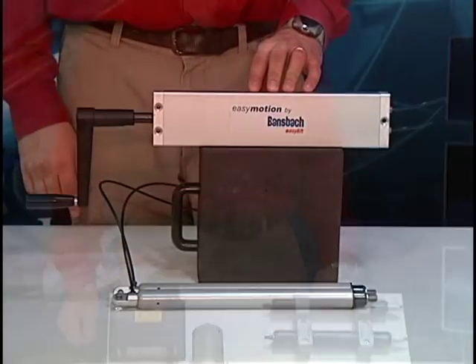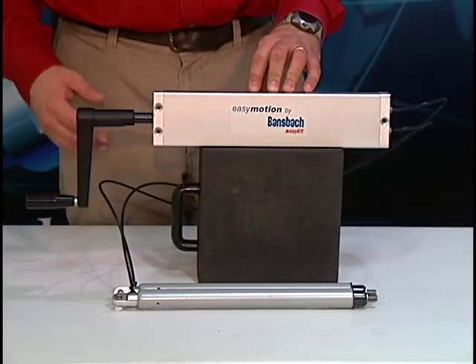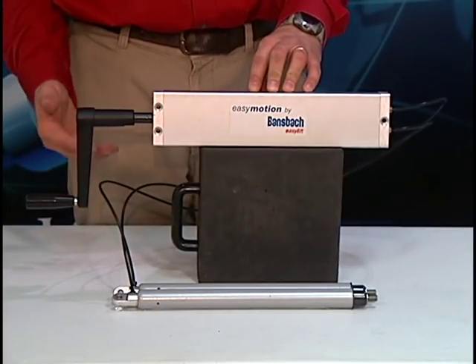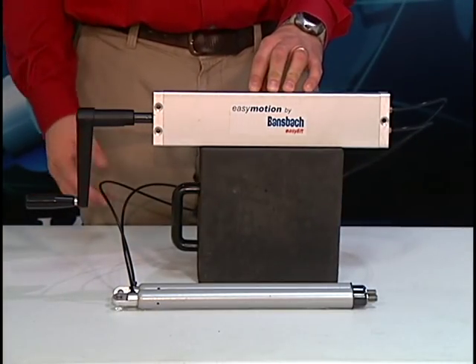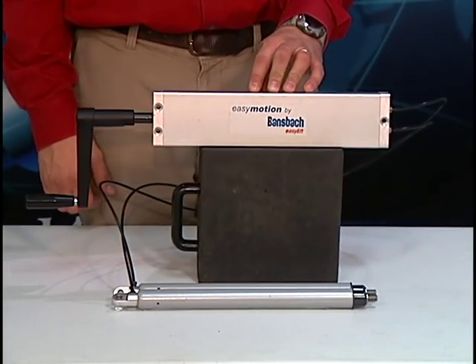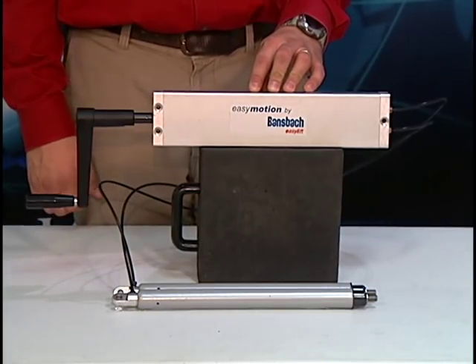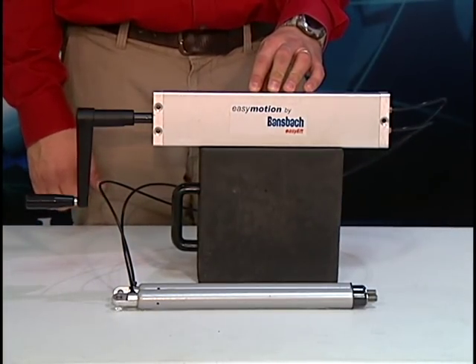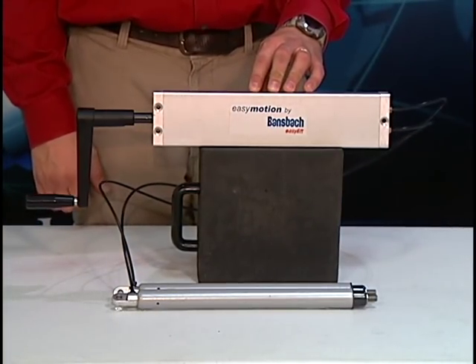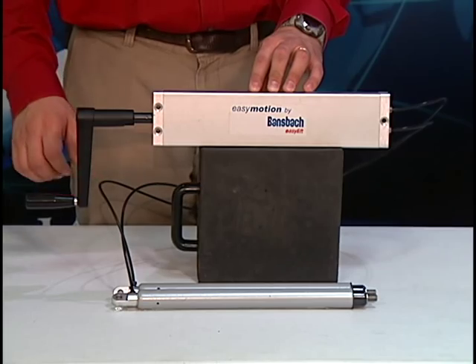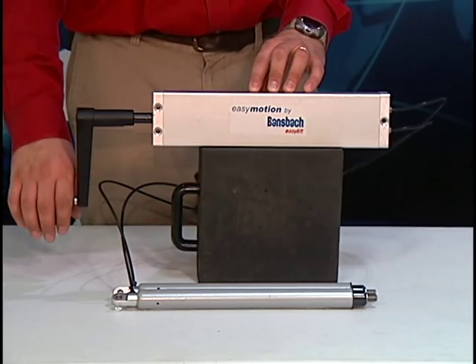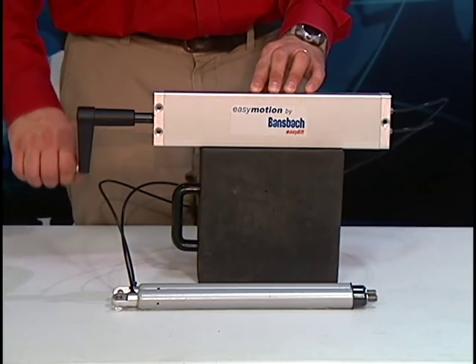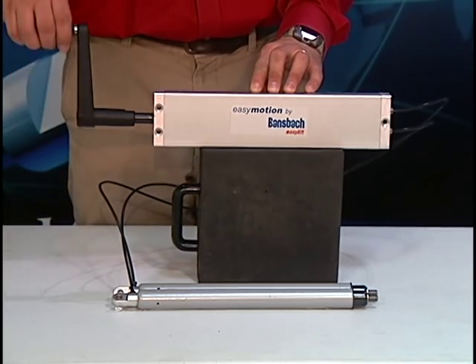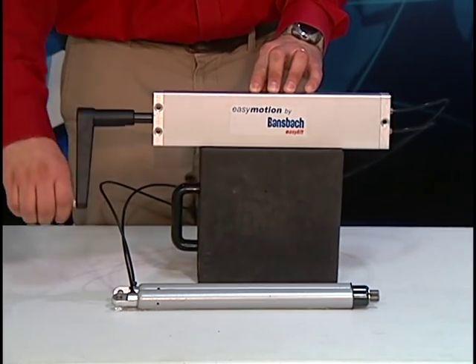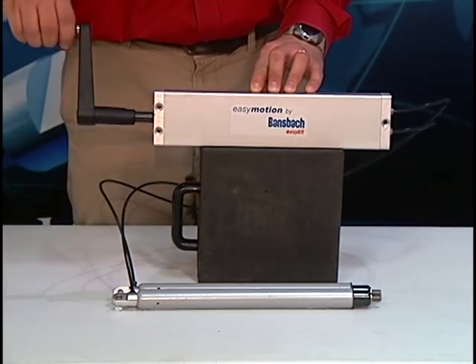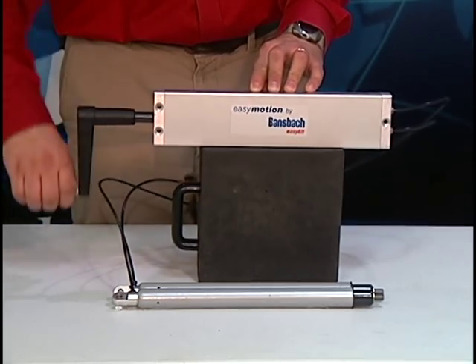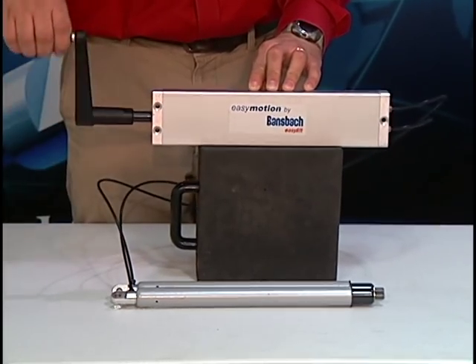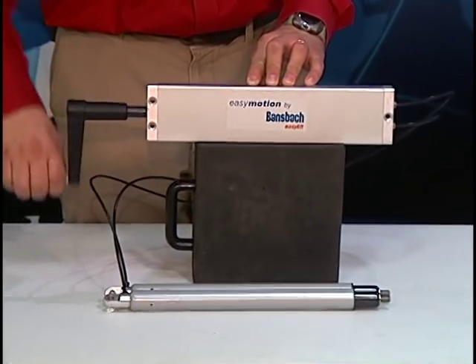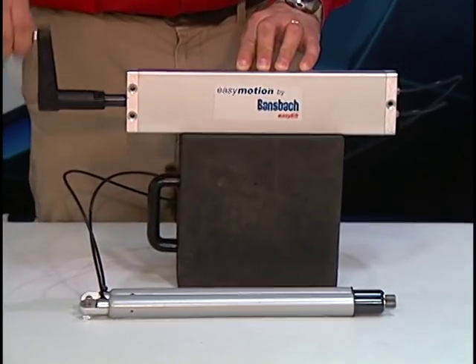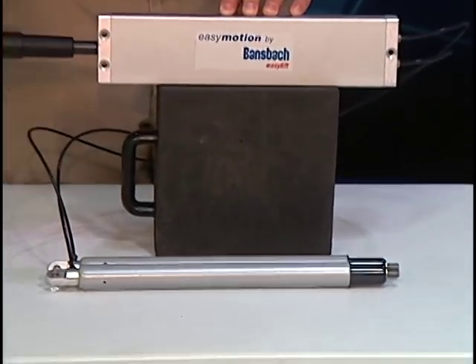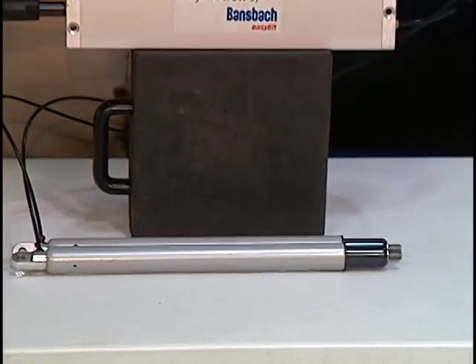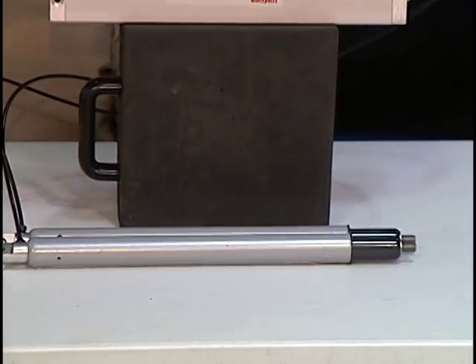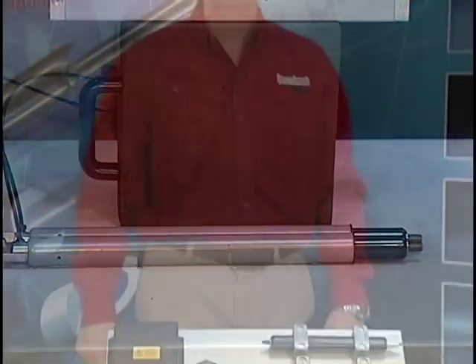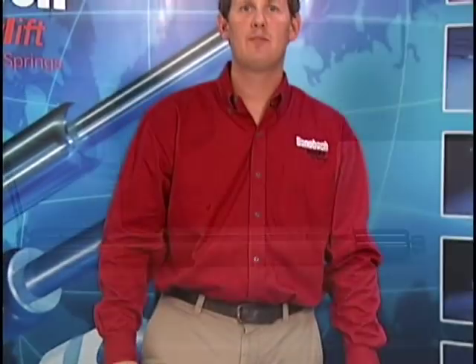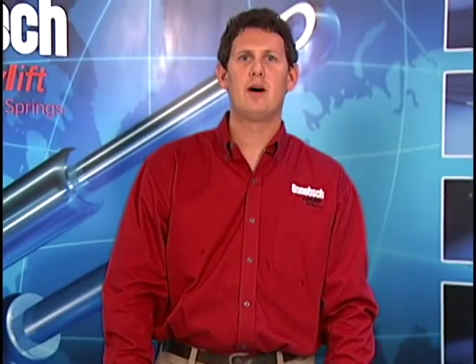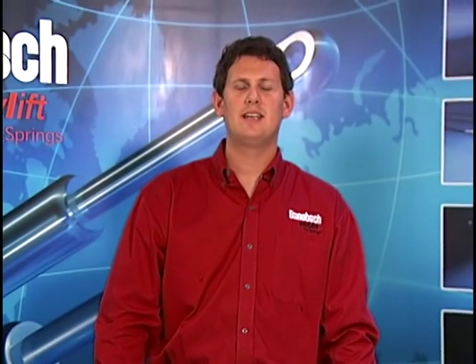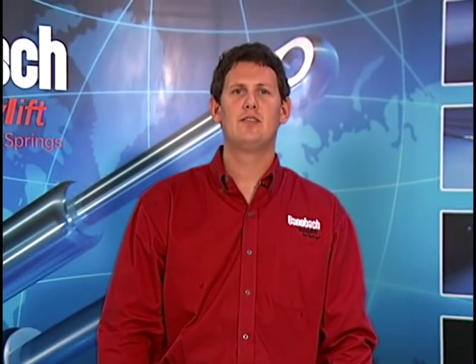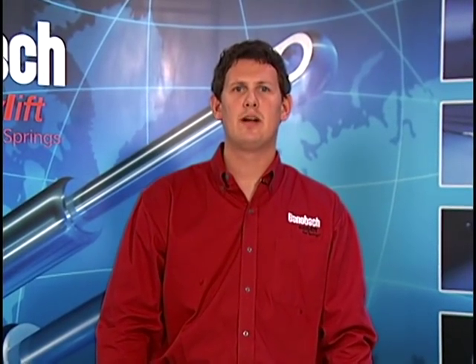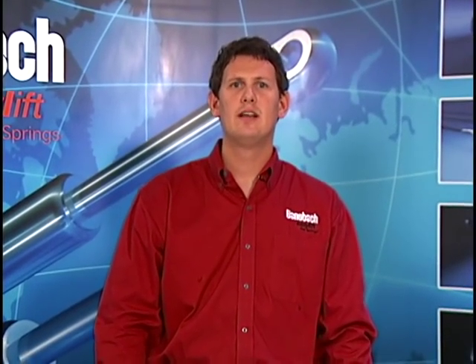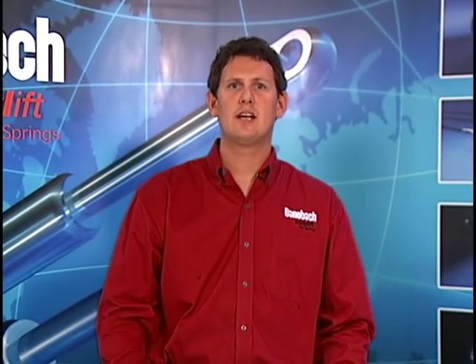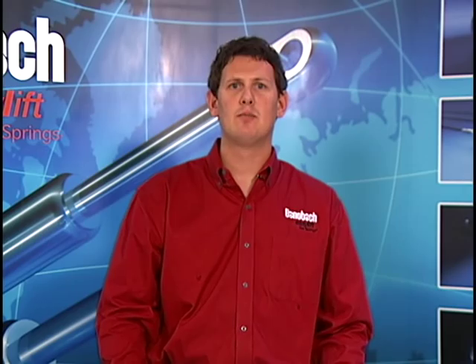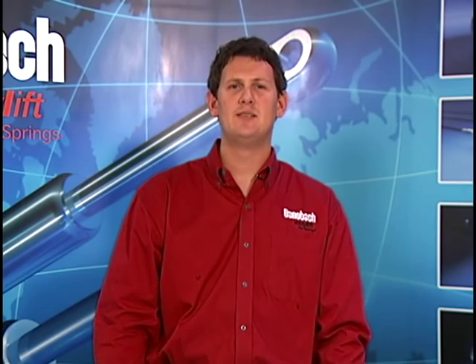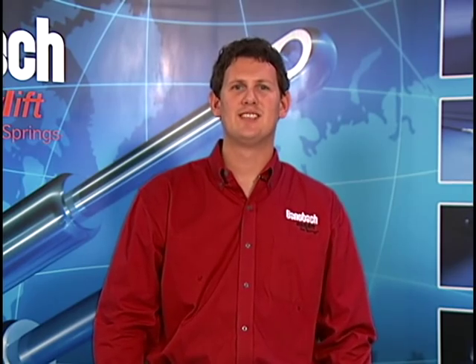And for a more basic setup, we also offer the EZ-Motion system with a hand crank. Hi, I'm Mike from Bonsbach EZ-Lift of North America, and that's how you assemble an EZ-Motion system.